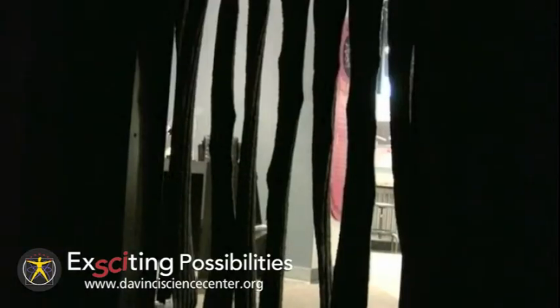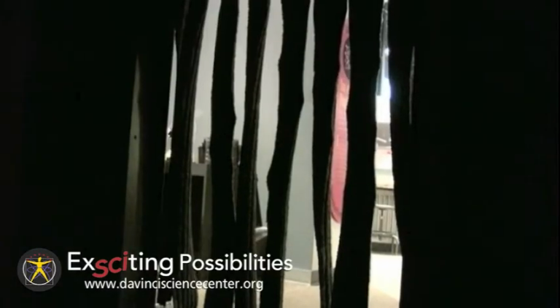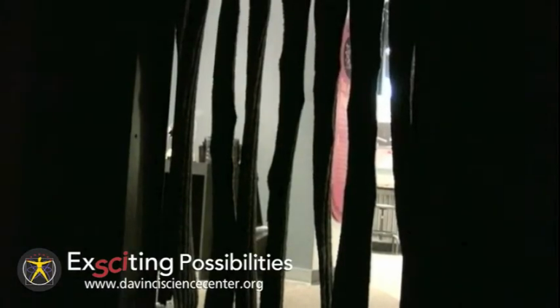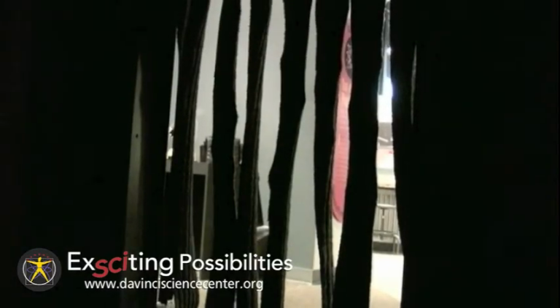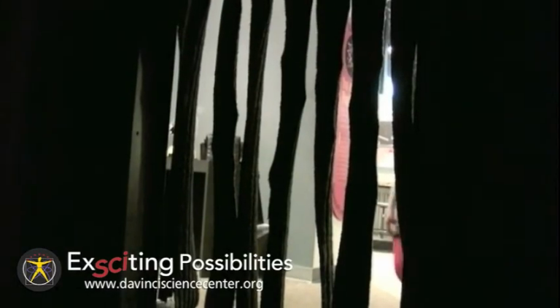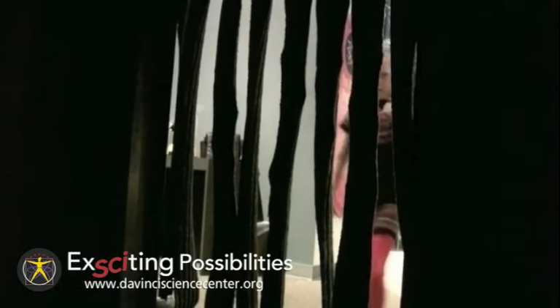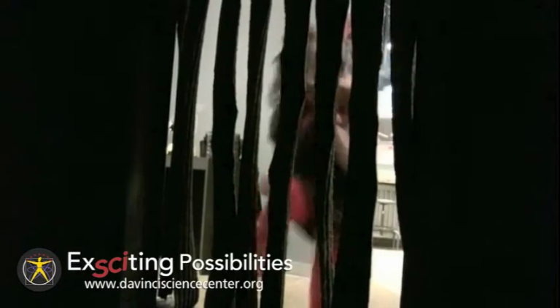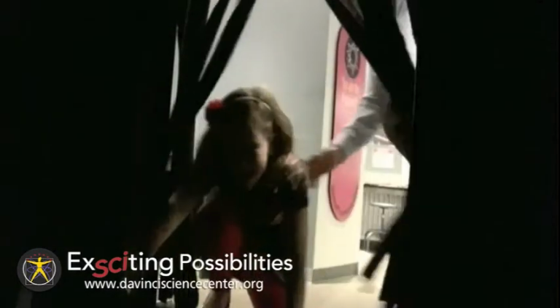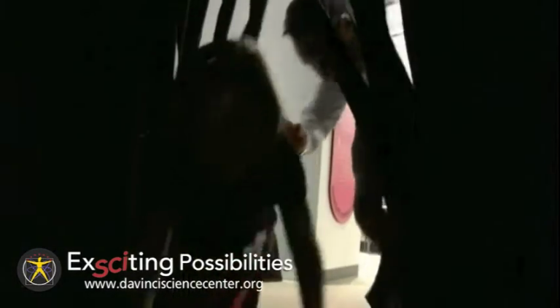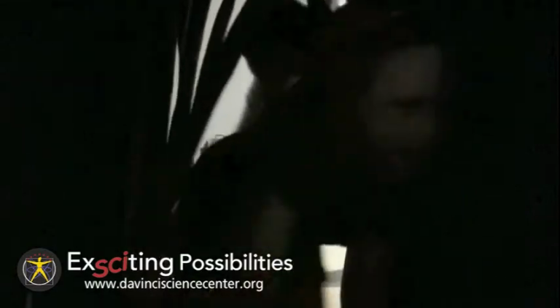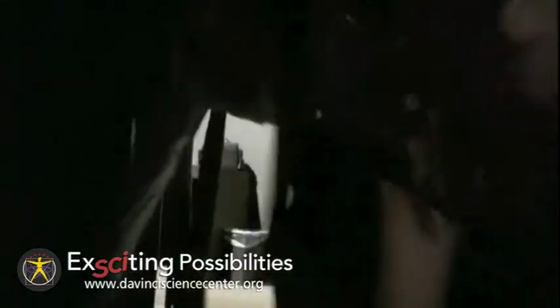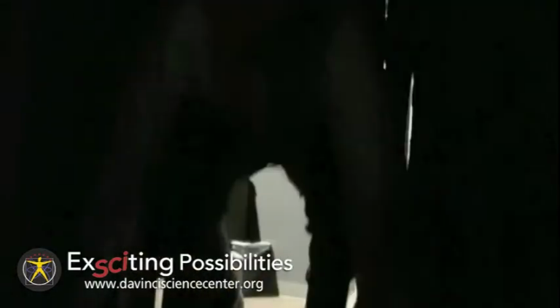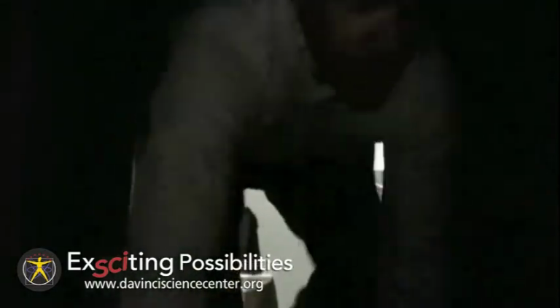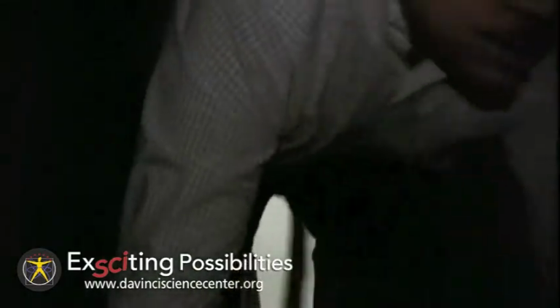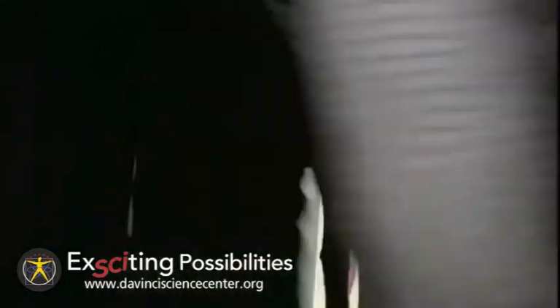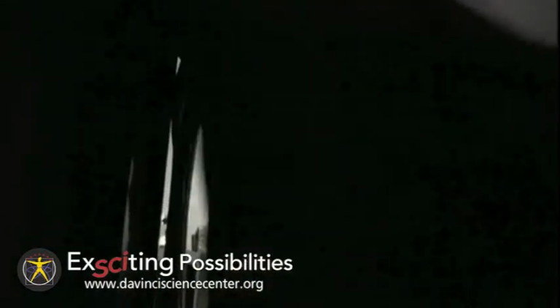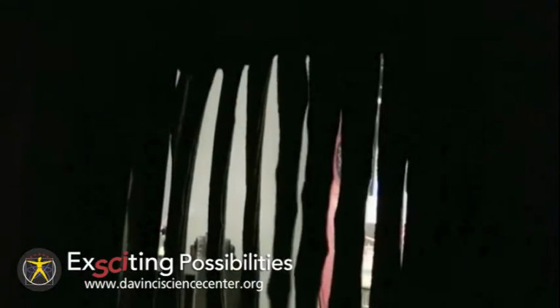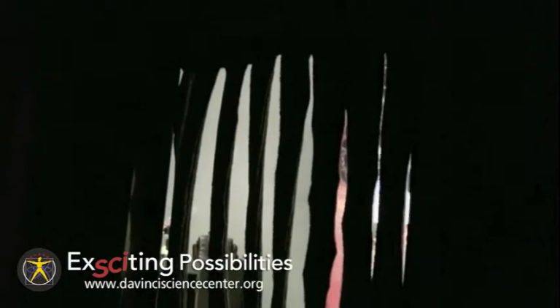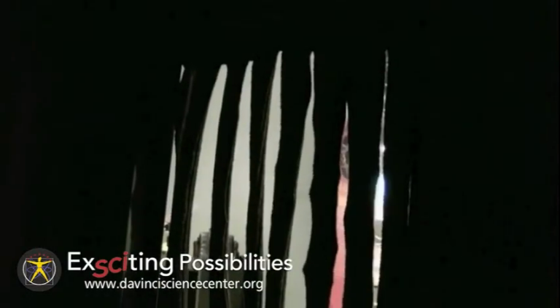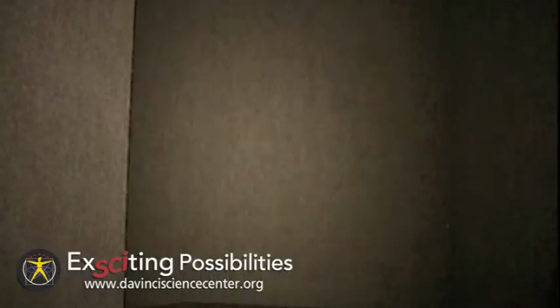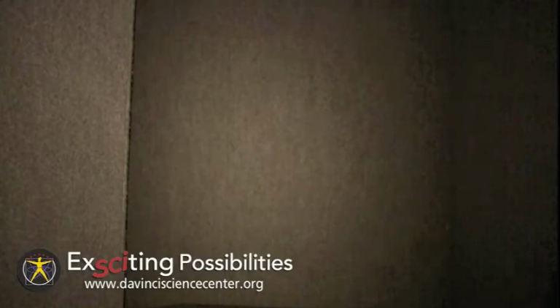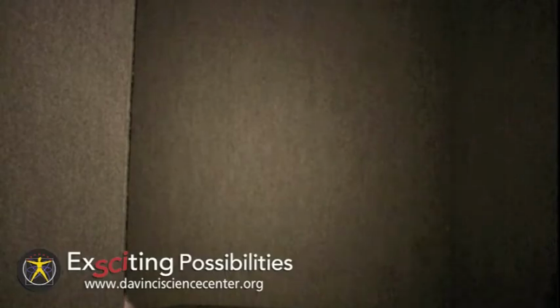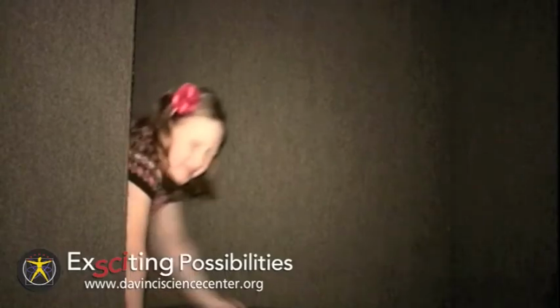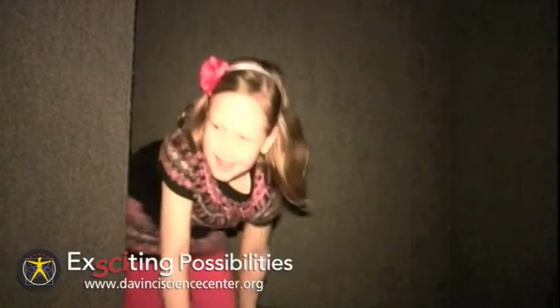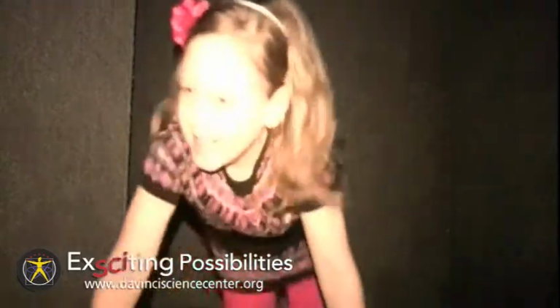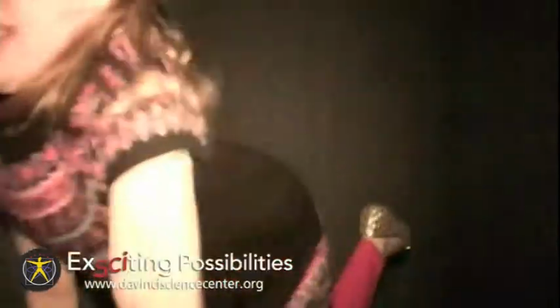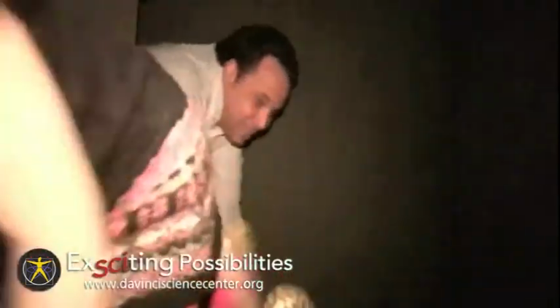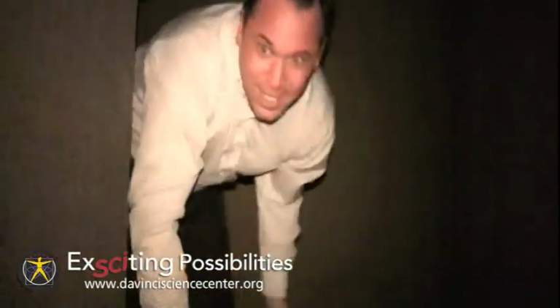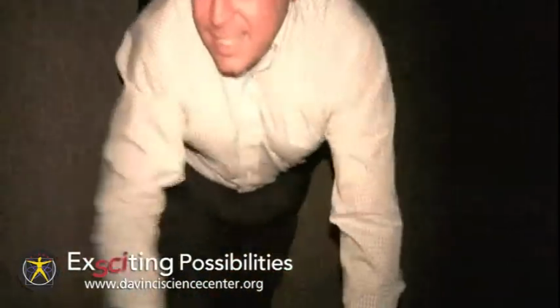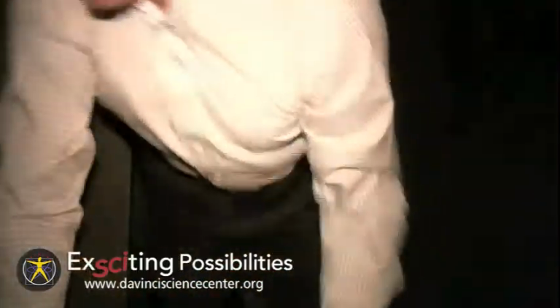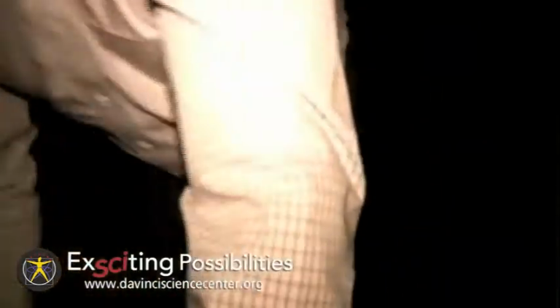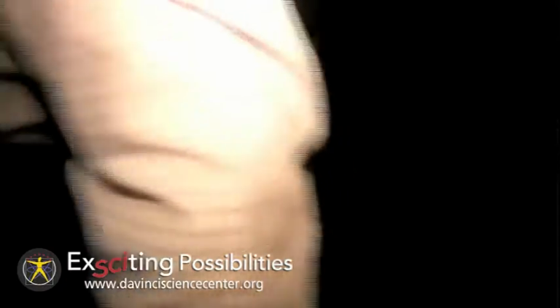It gives visitors a deeper sense of how much sight affects everything they do. Today, my daughter Sophie and I are going to crawl inside. Visitors make their way through the 72-foot tunnel by using their other senses, especially their sense of touch.